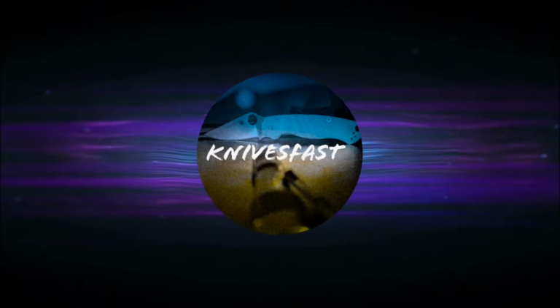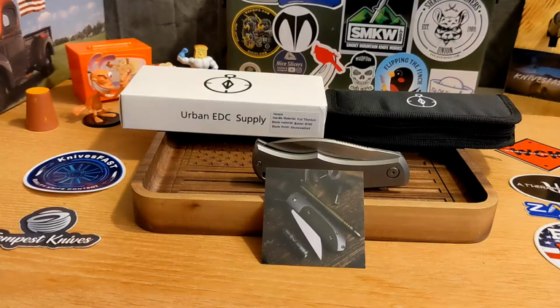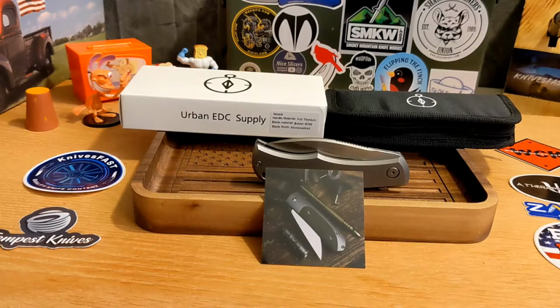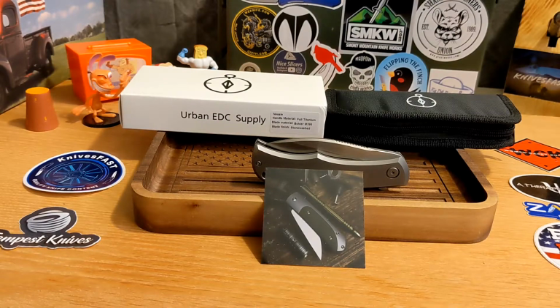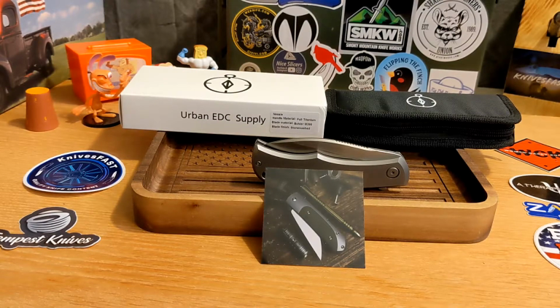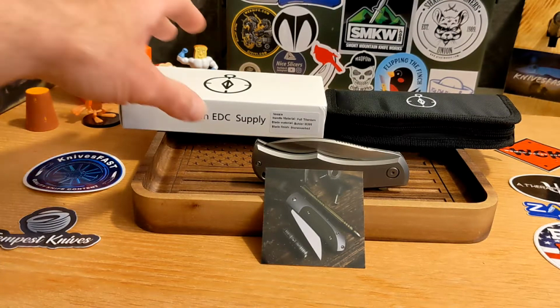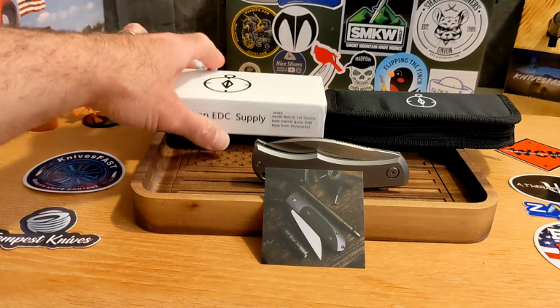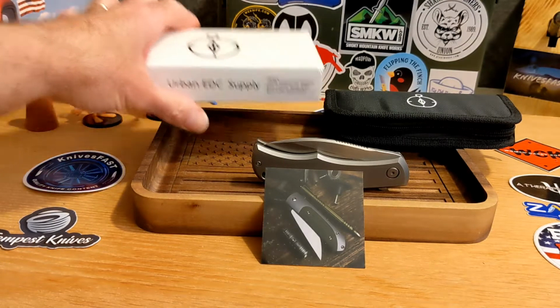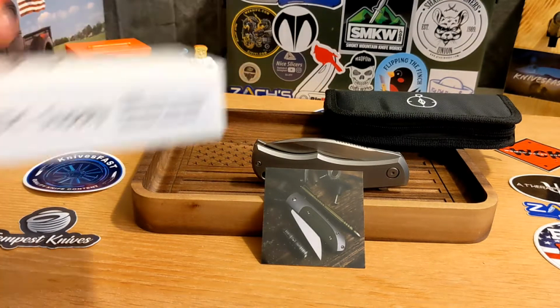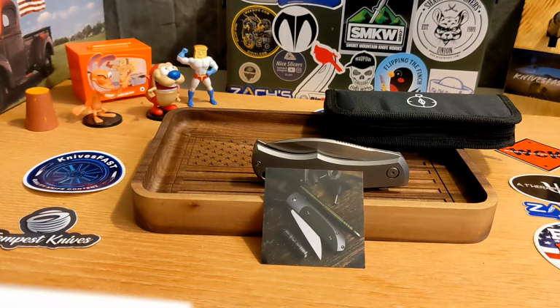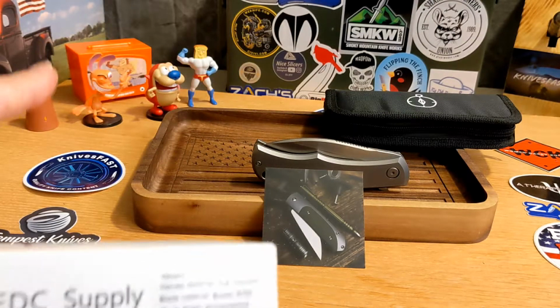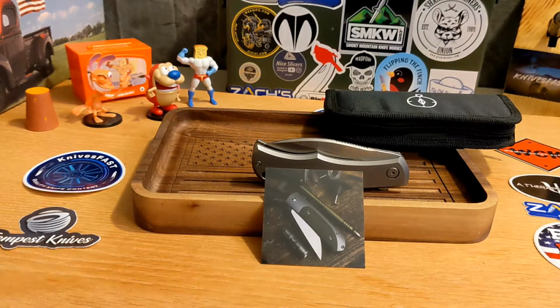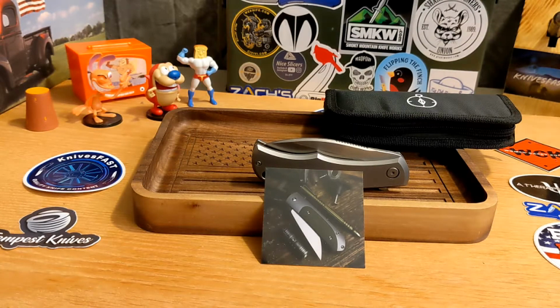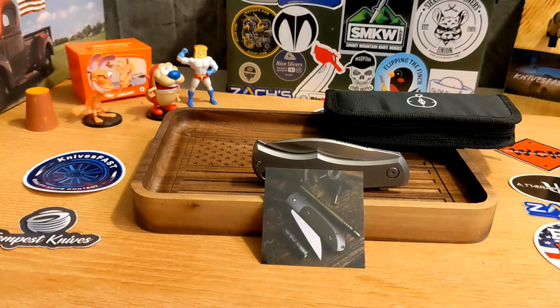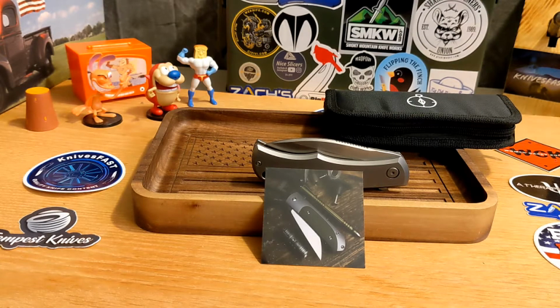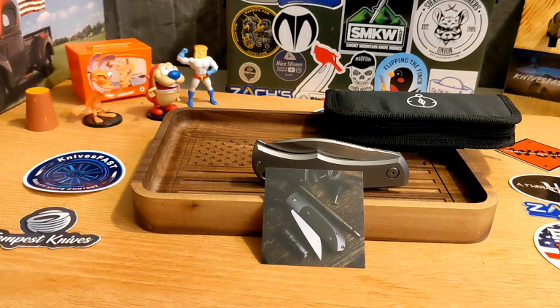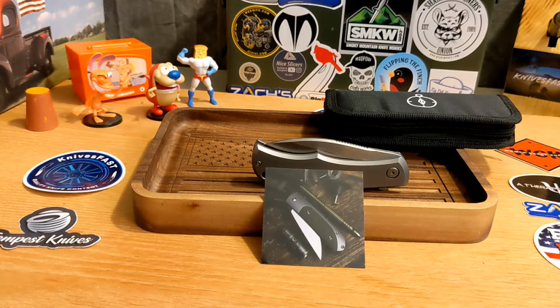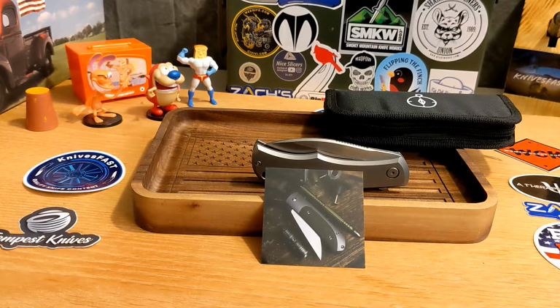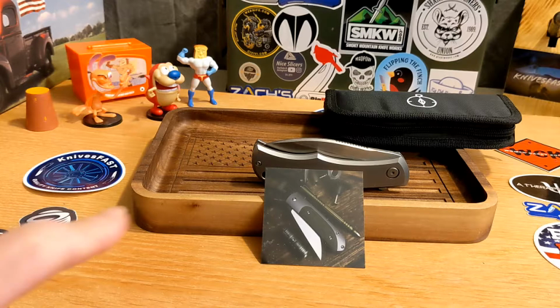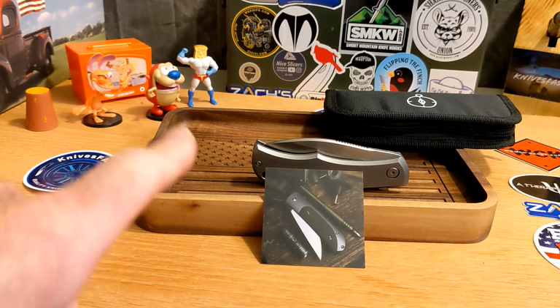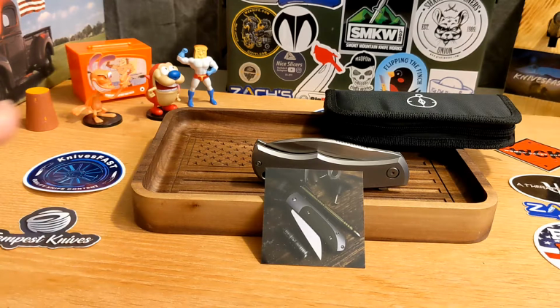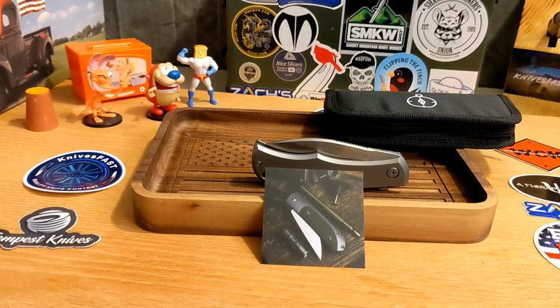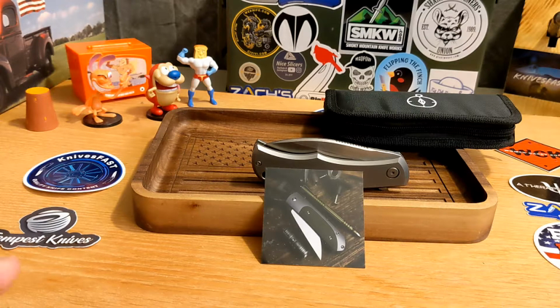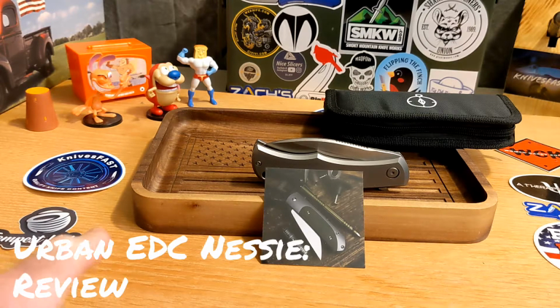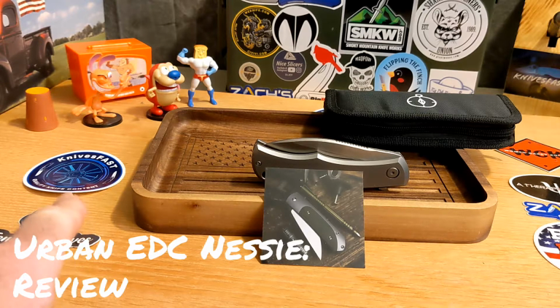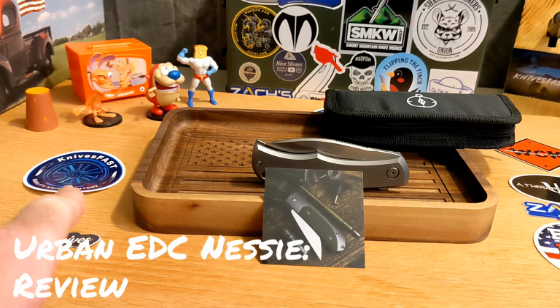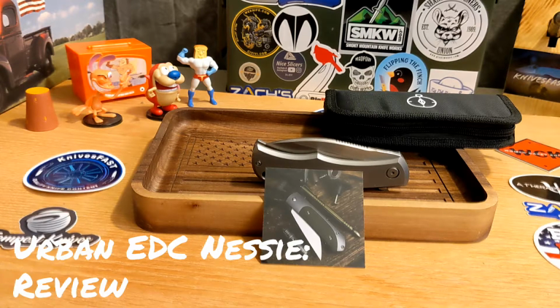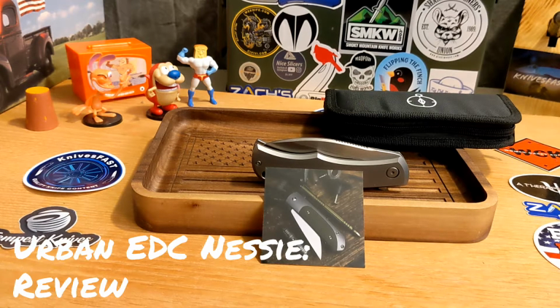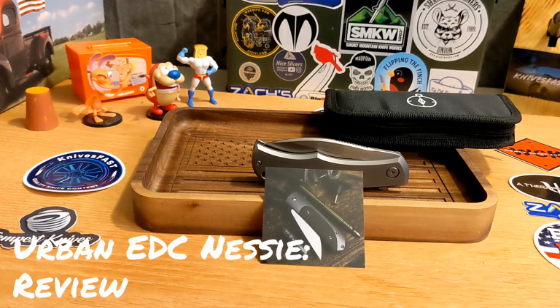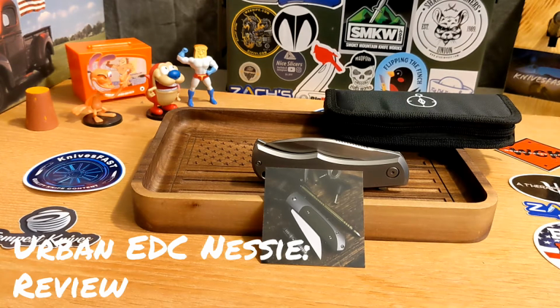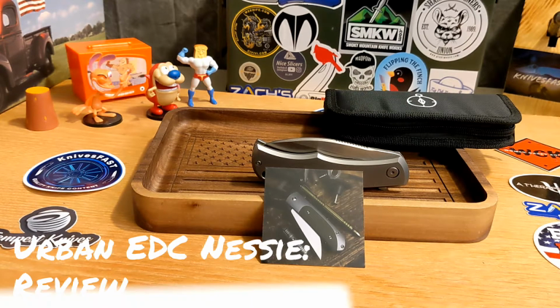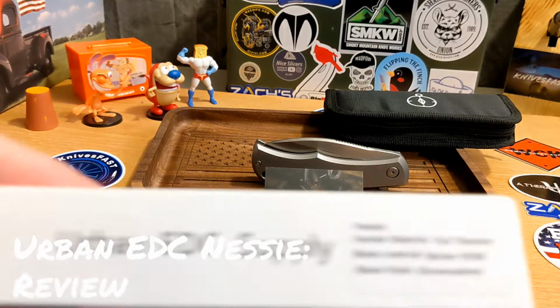Welcome back to the Knives Fast channel. Say hello to Ren and Stimpy, Powdered Toast Man, Login TV, and all those guys right there. Let's get started — if you're not subscribed, please consider doing so.